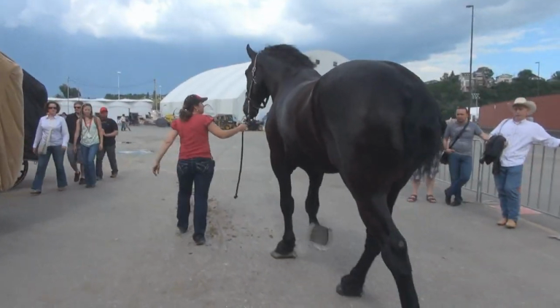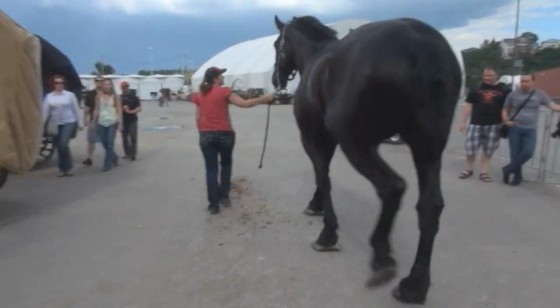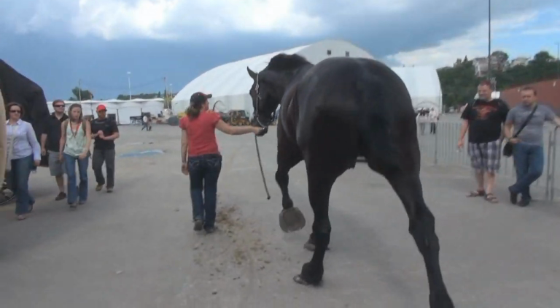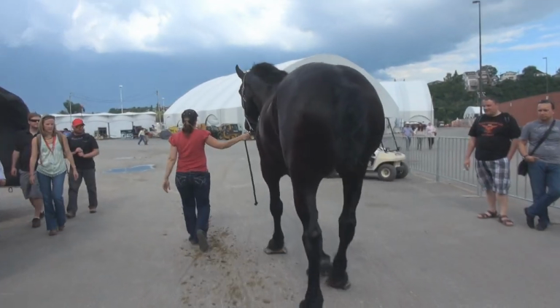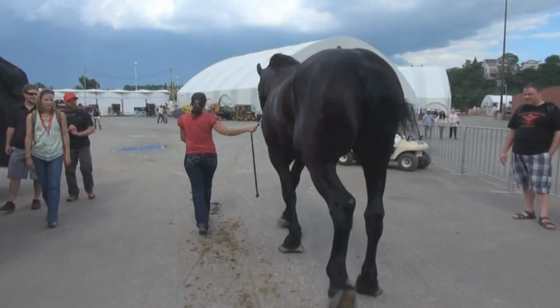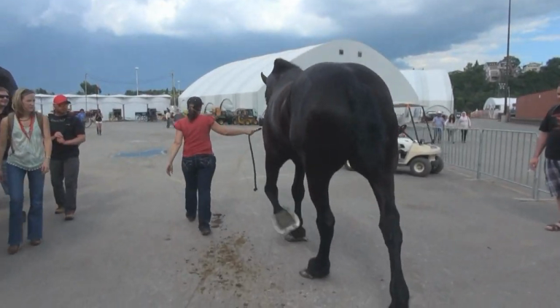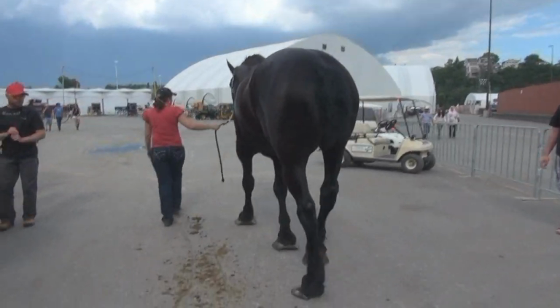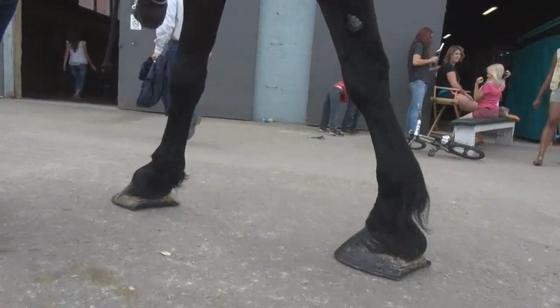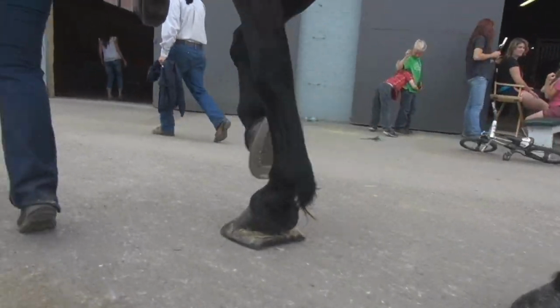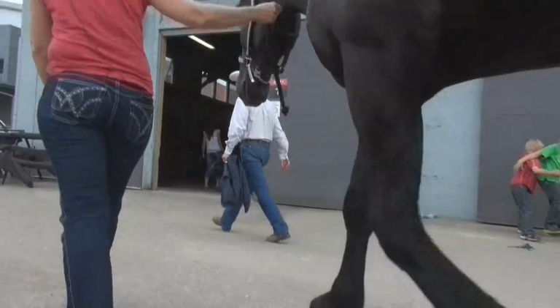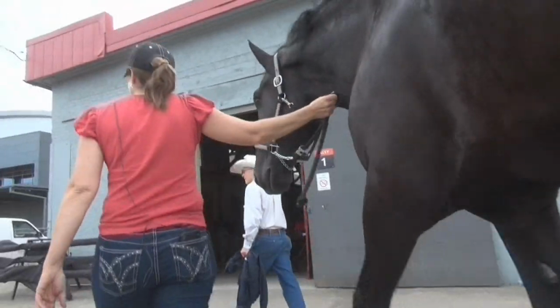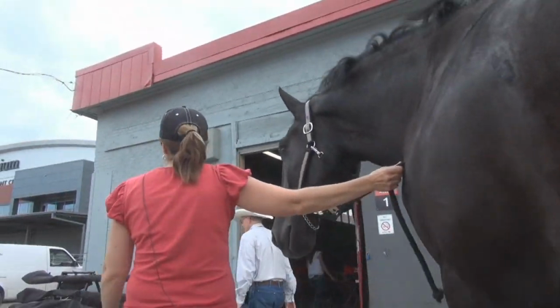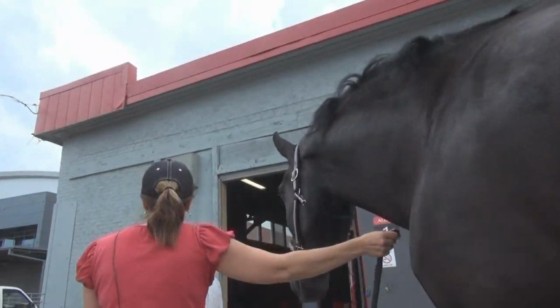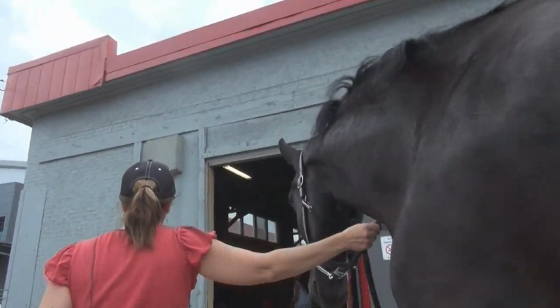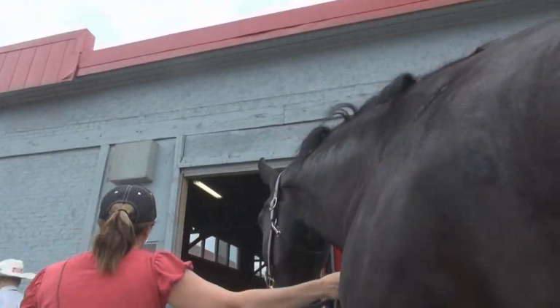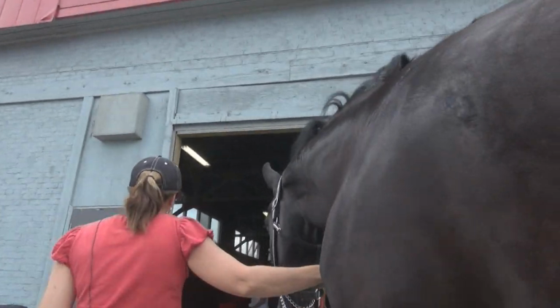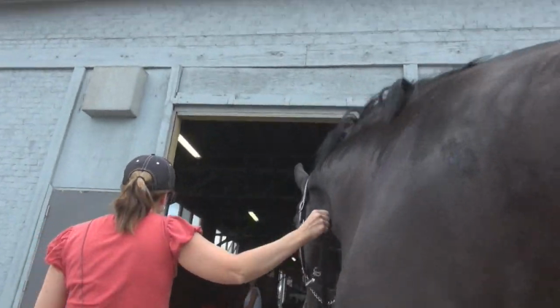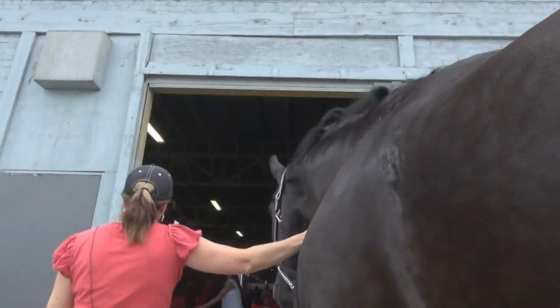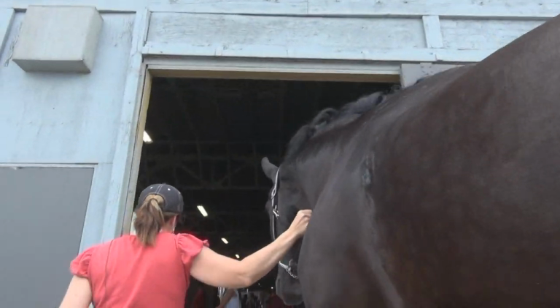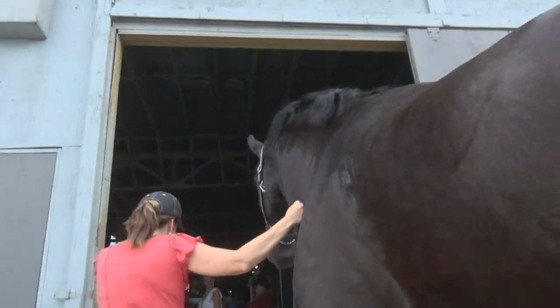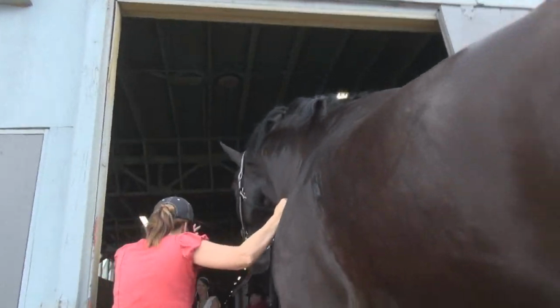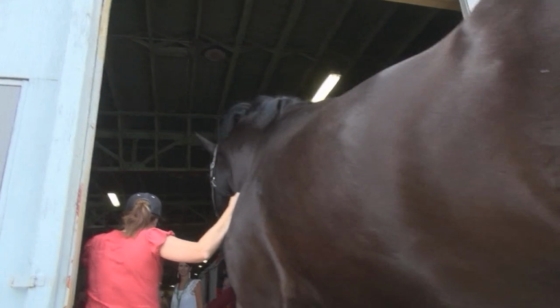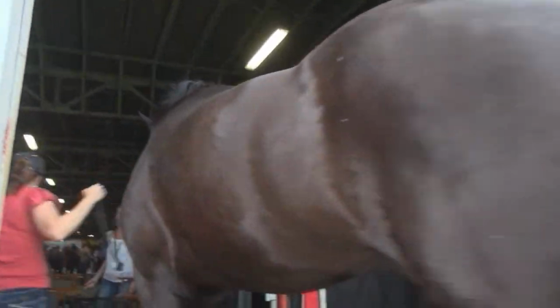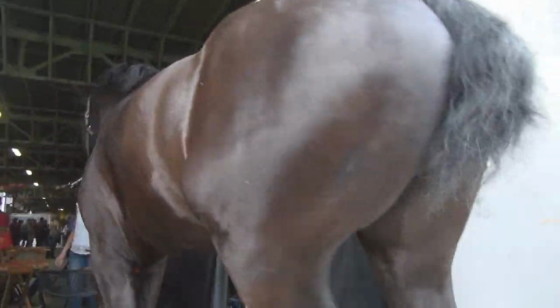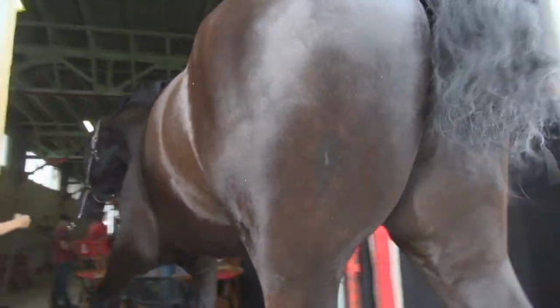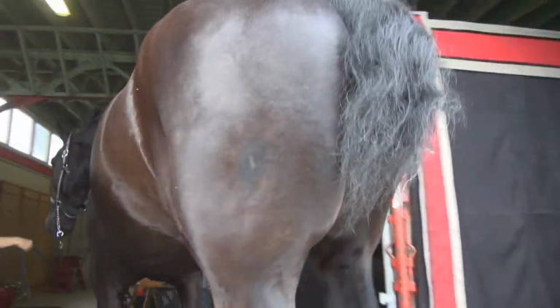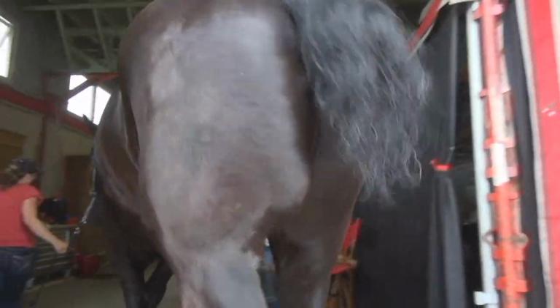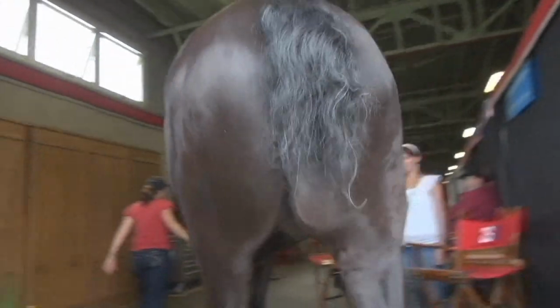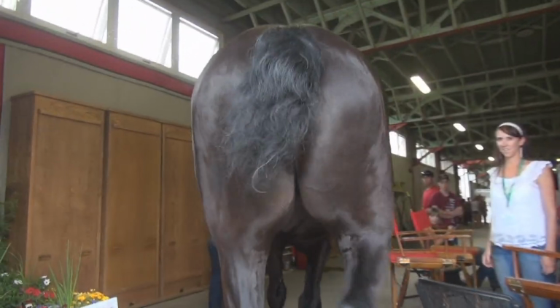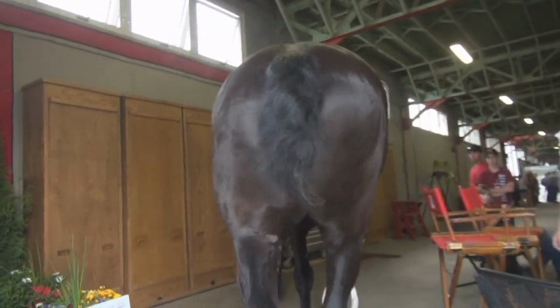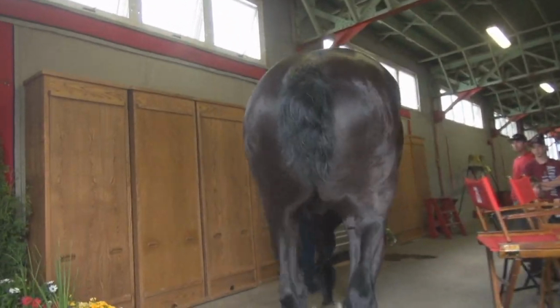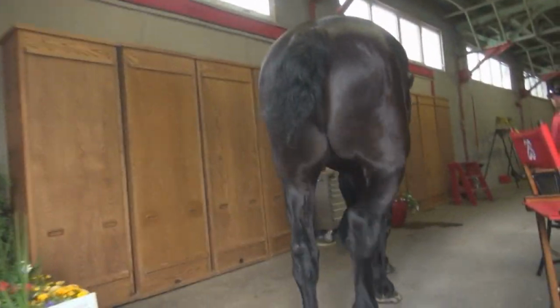Percherons originated in France in a region called Le Perche. The Percheron tends to be a very curious horse because he has that little bit of light horse blood in him. He's very curious and they're very easy to train.